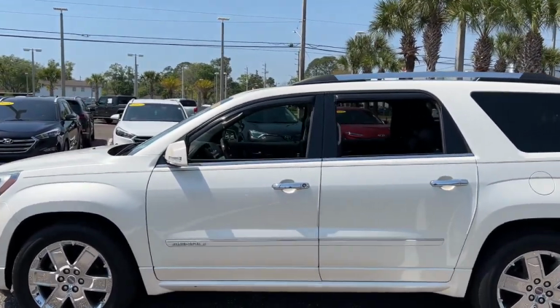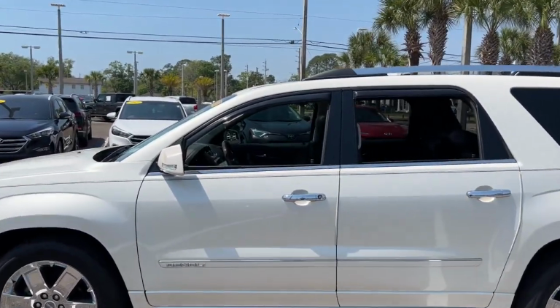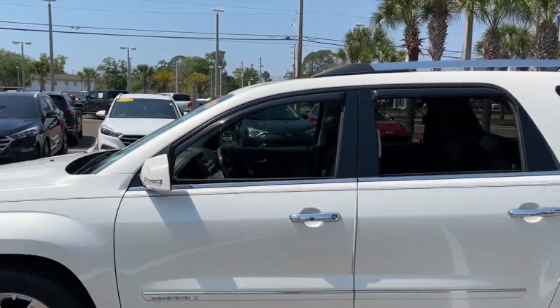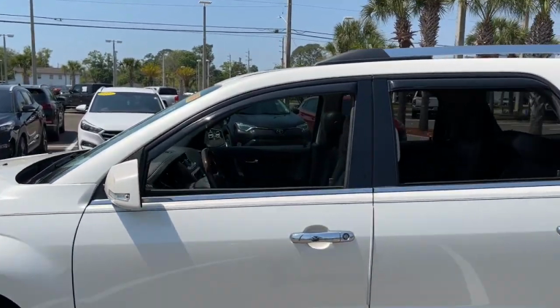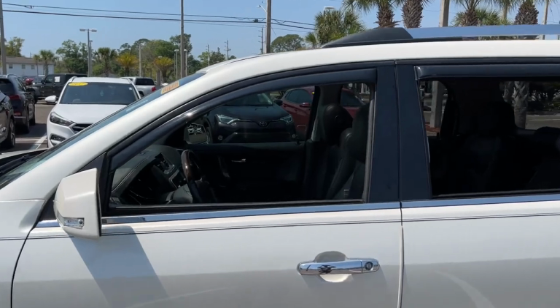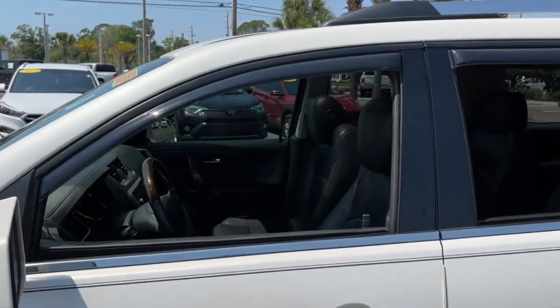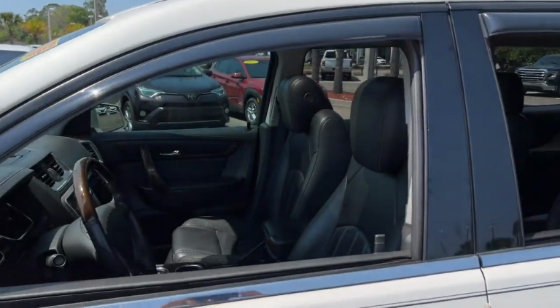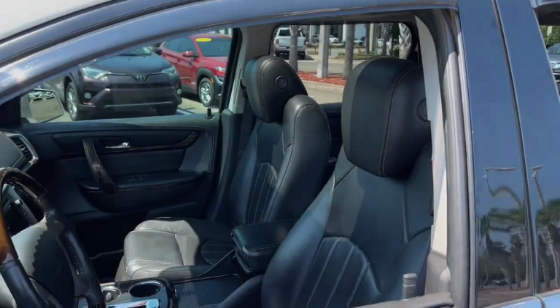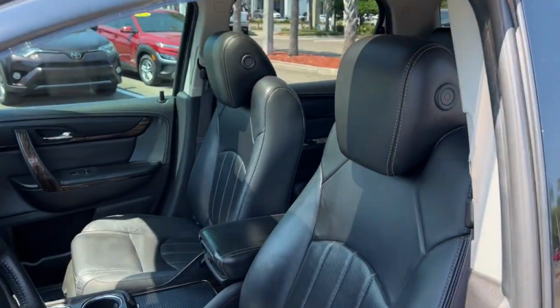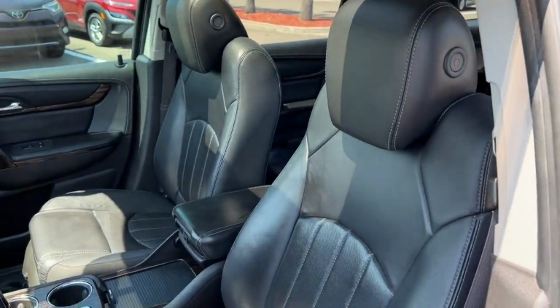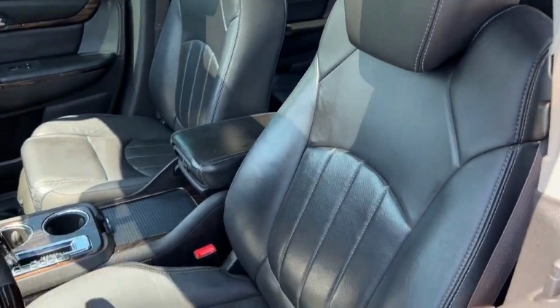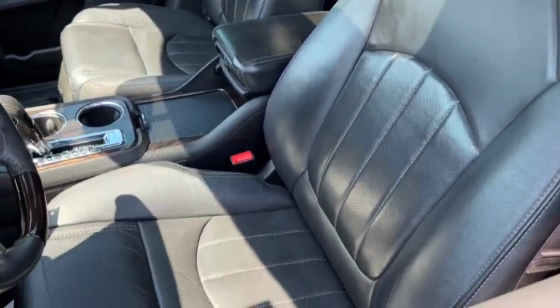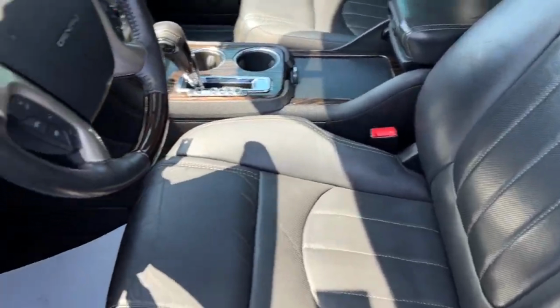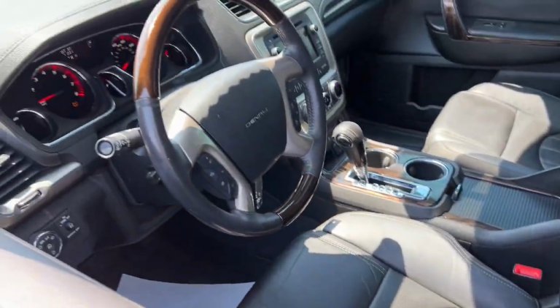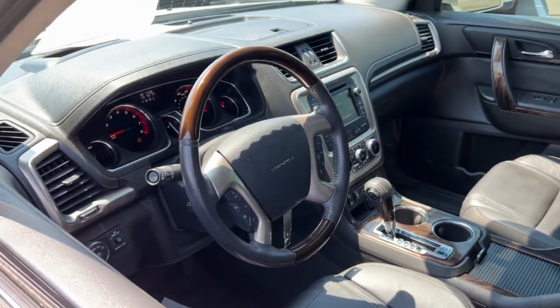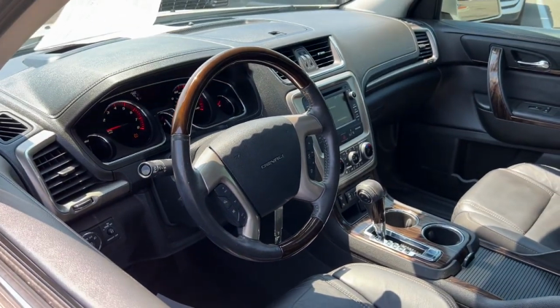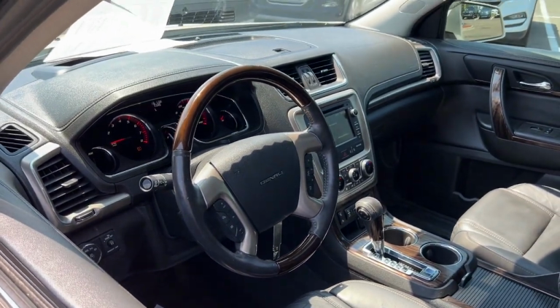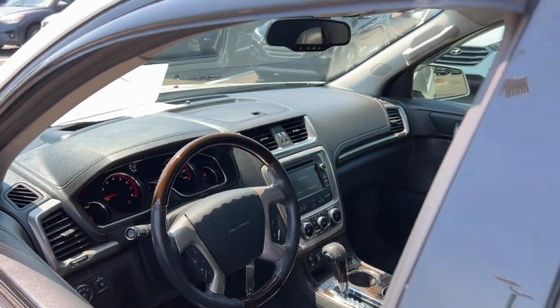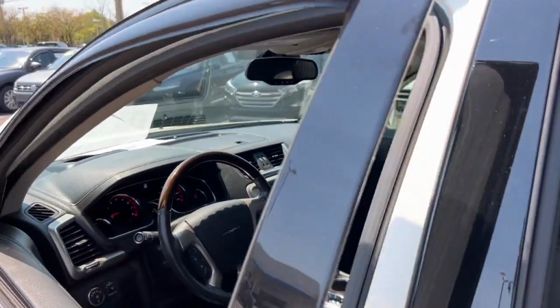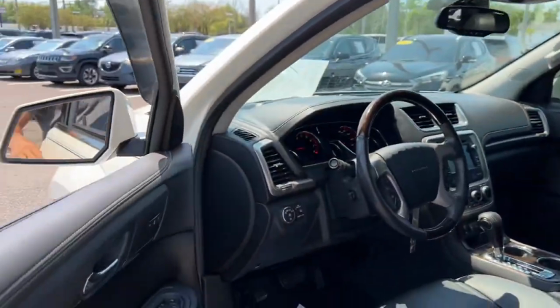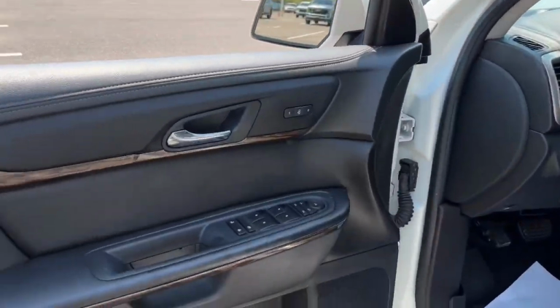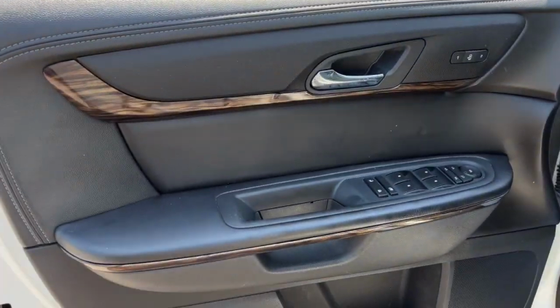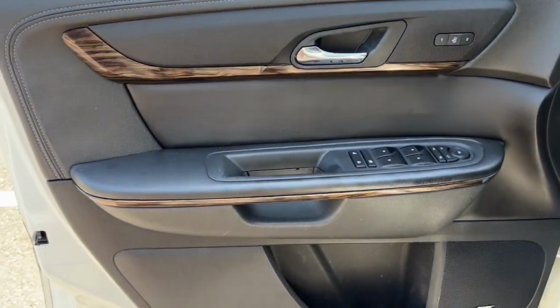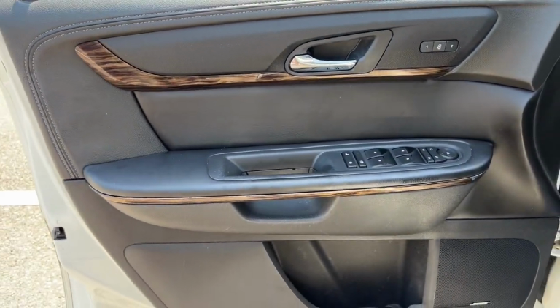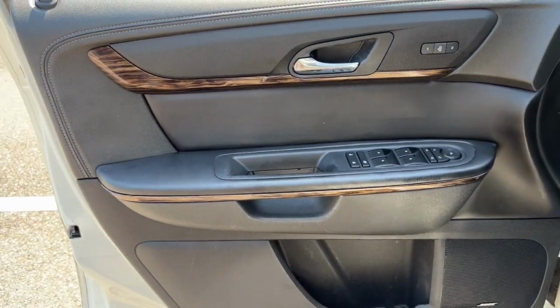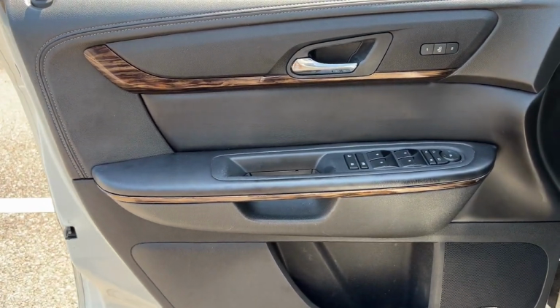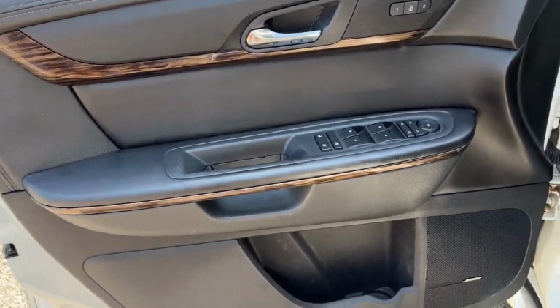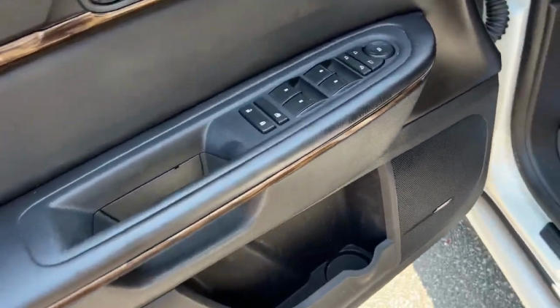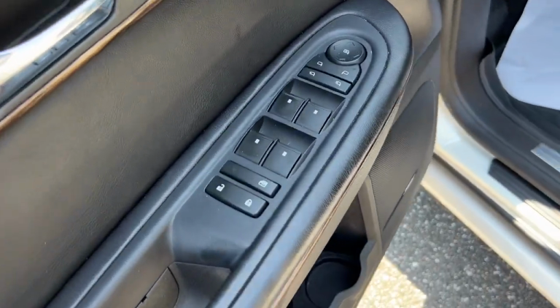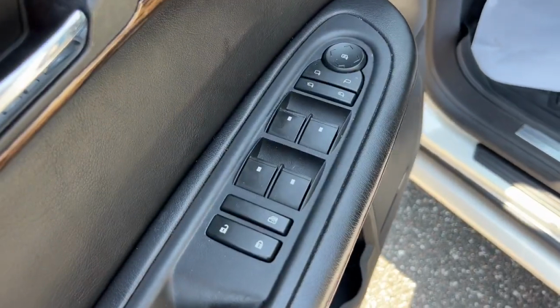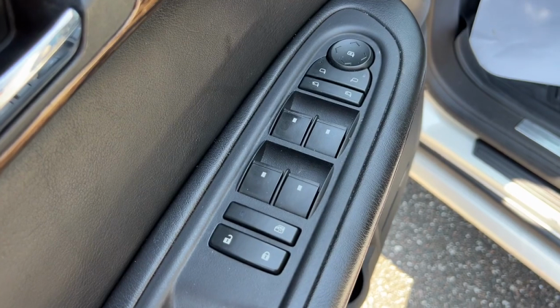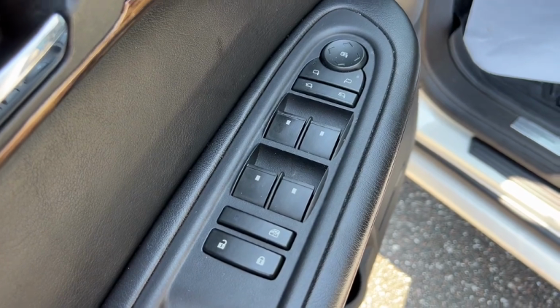Modern styling, advanced safety and infotainment tech, and a suite of creature comforts are on board to make every drive secure, confident, and relaxing. The following are some of this vehicle's highlighted options.